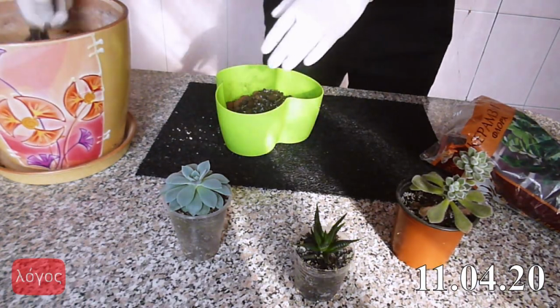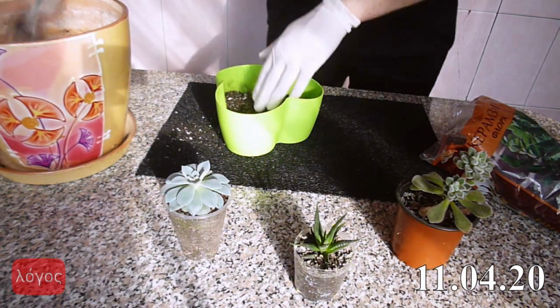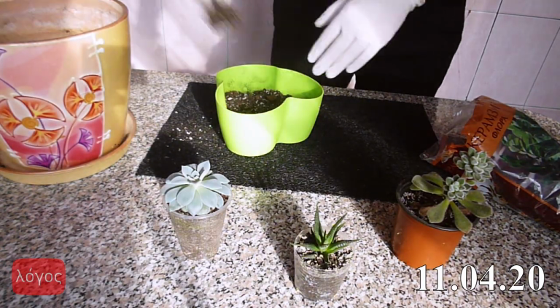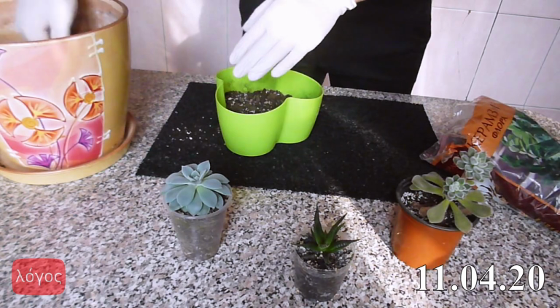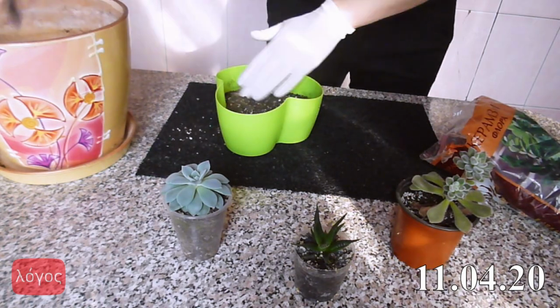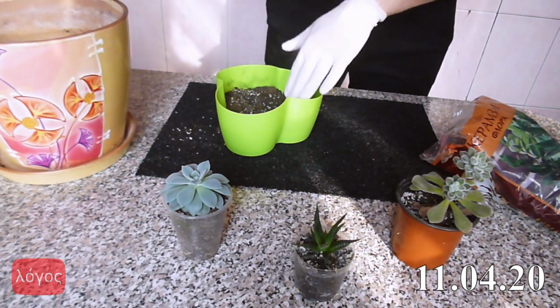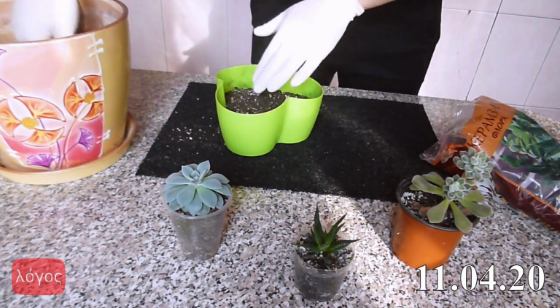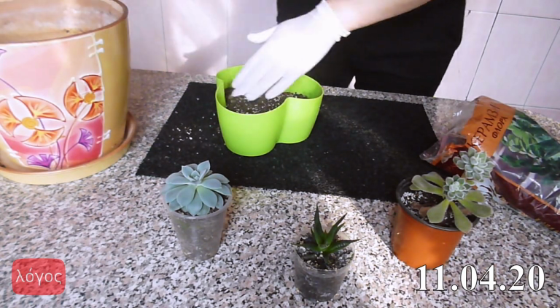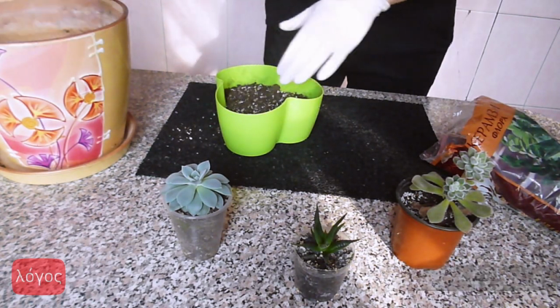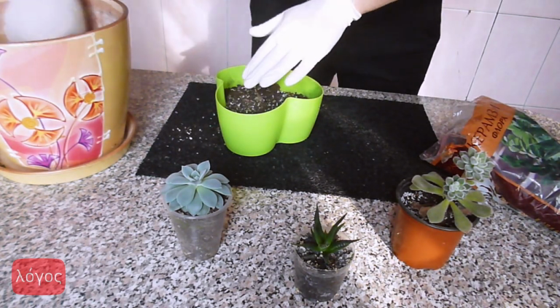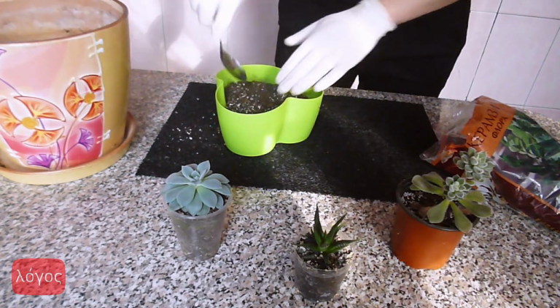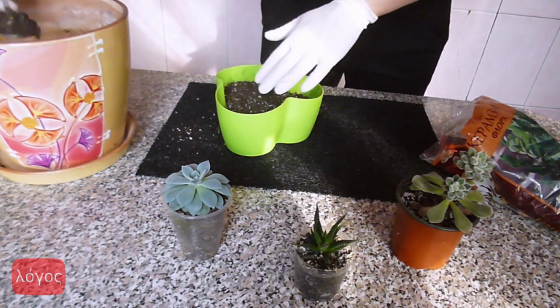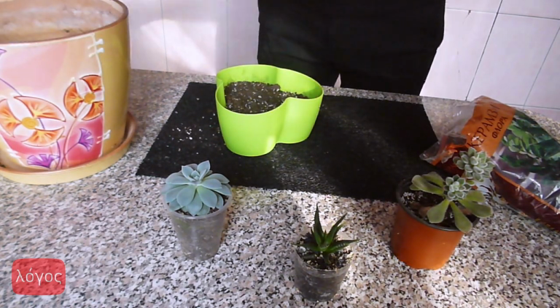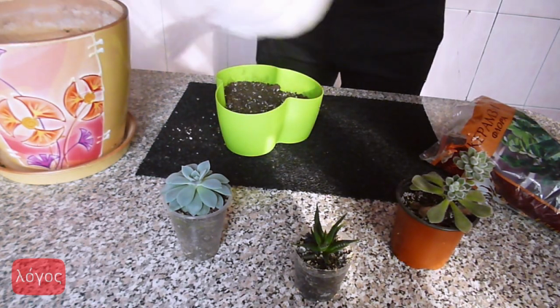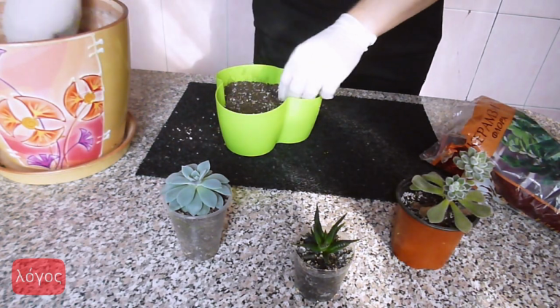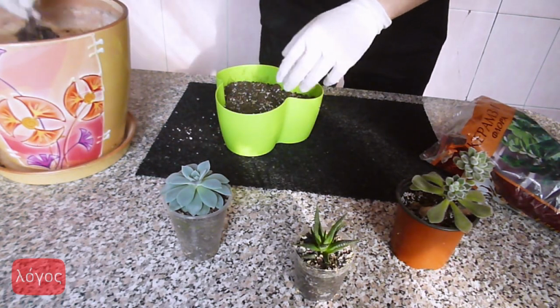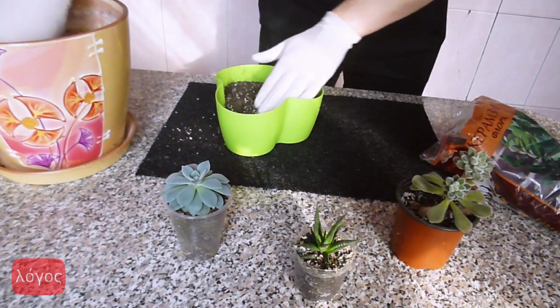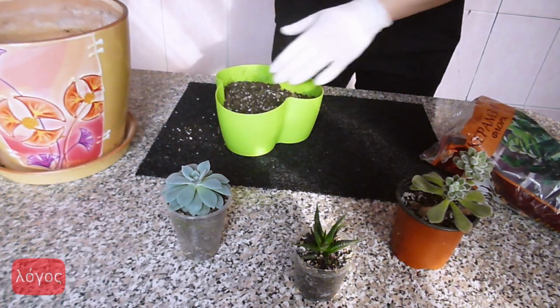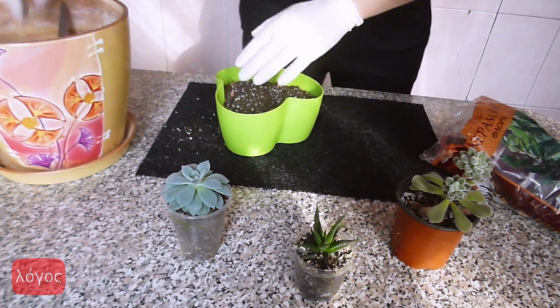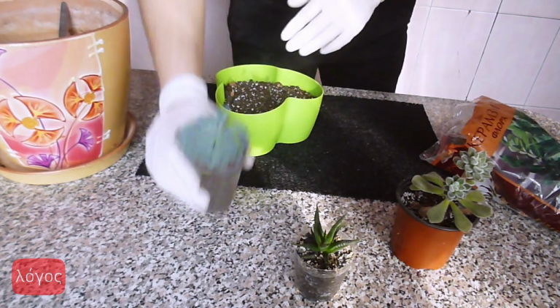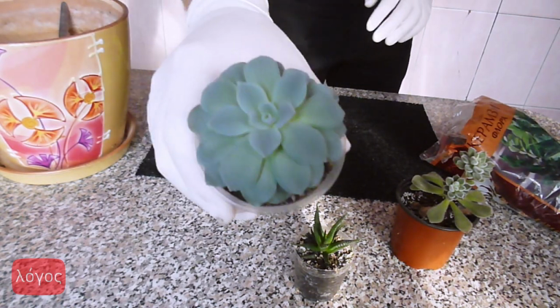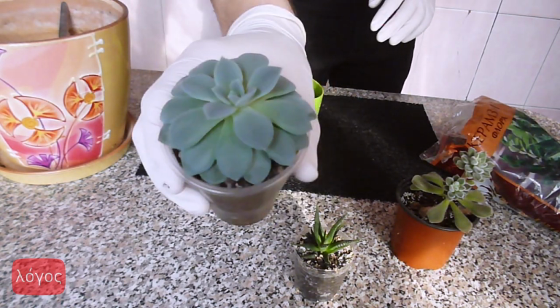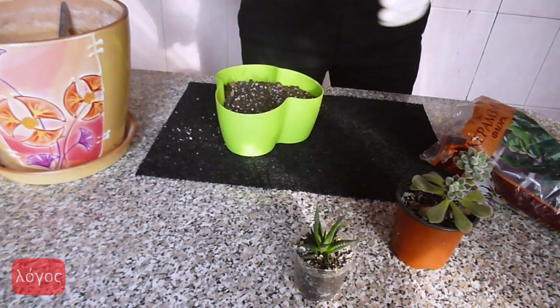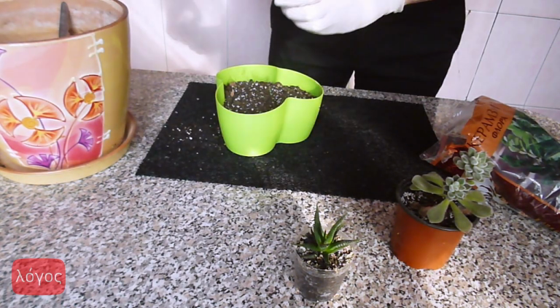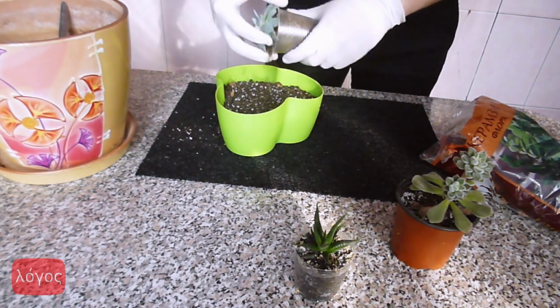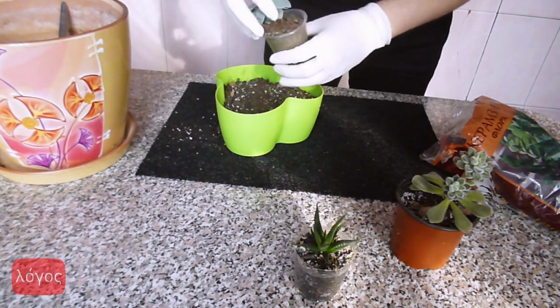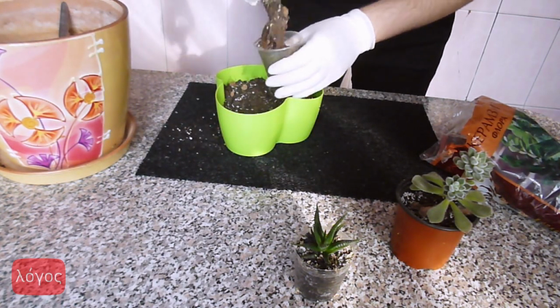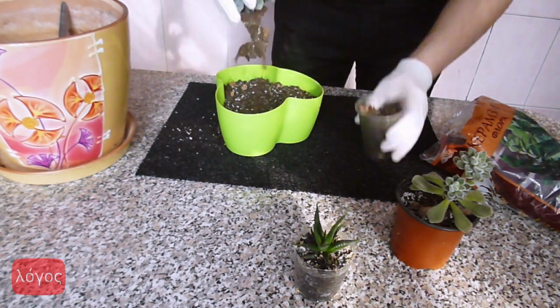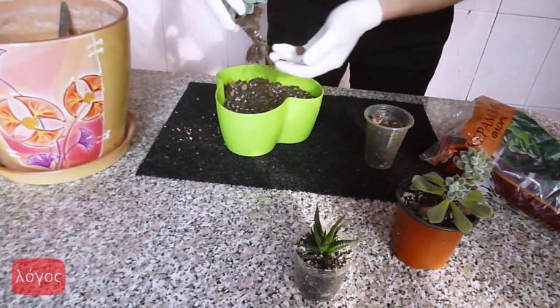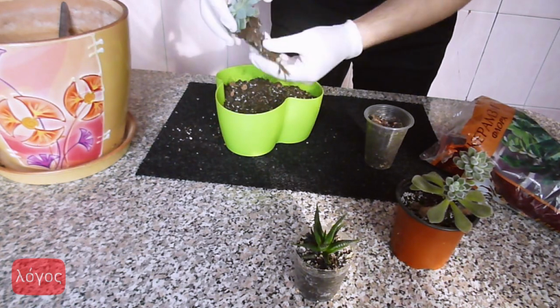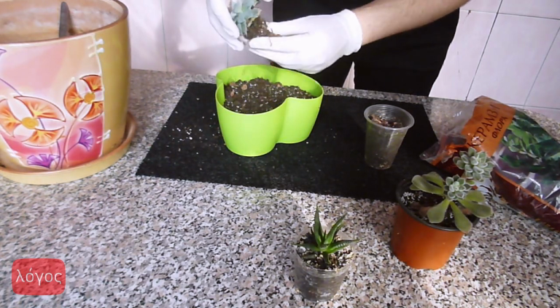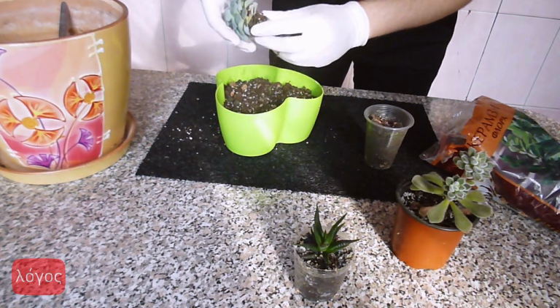I decided to skip this step to see what will happen. I use peat, sand, perlite and vermiculite for my soil mix. I think I should make a video about different soil mixes for cacti, succulents and other indoor plants.